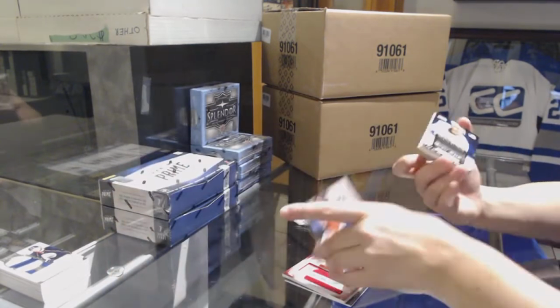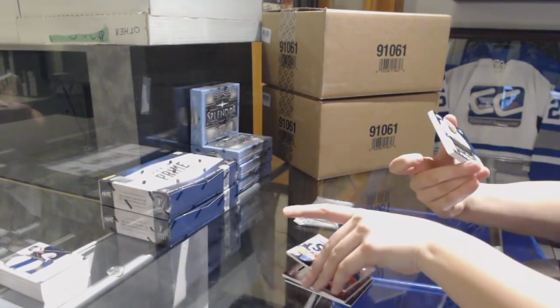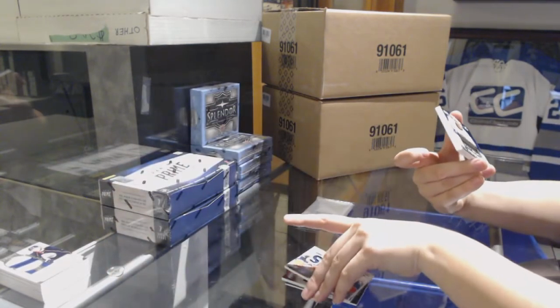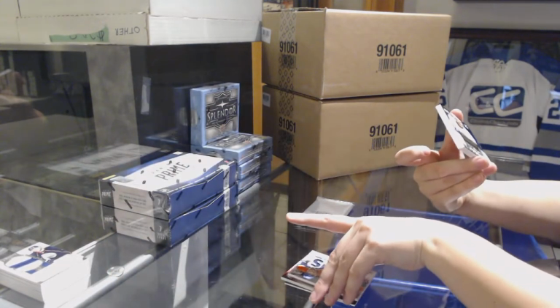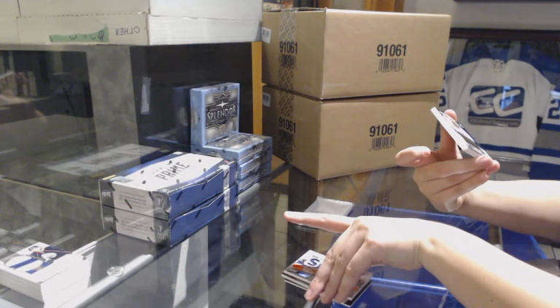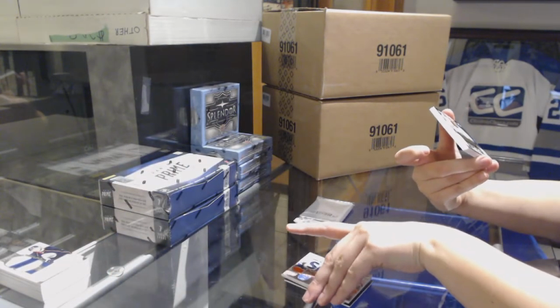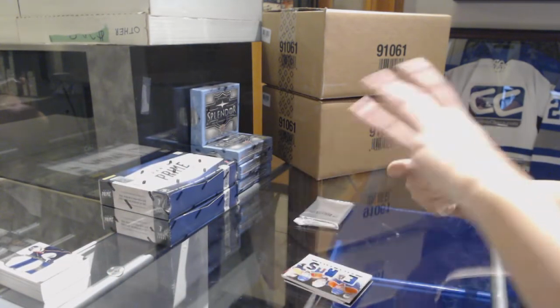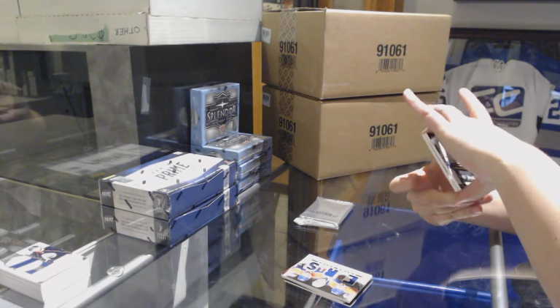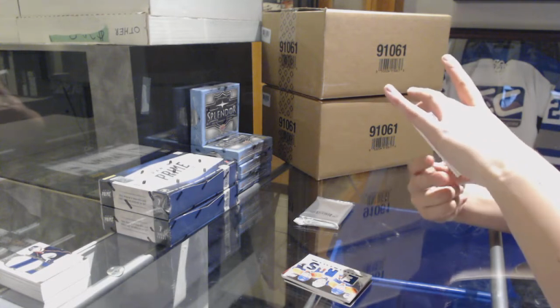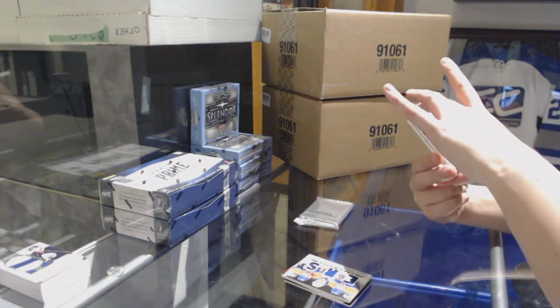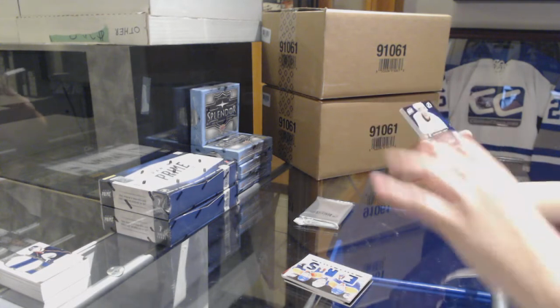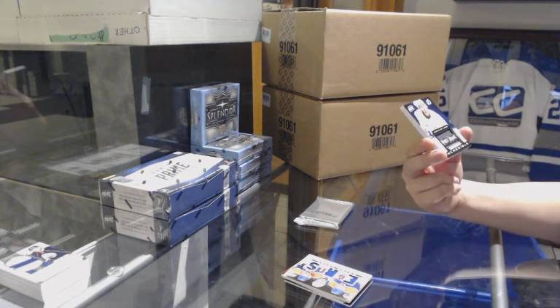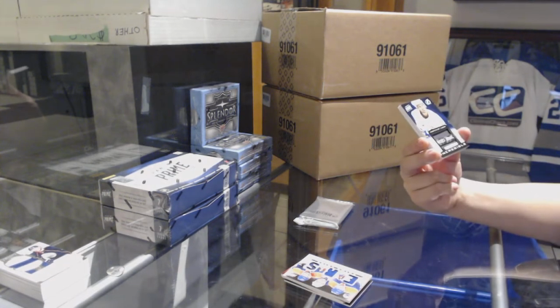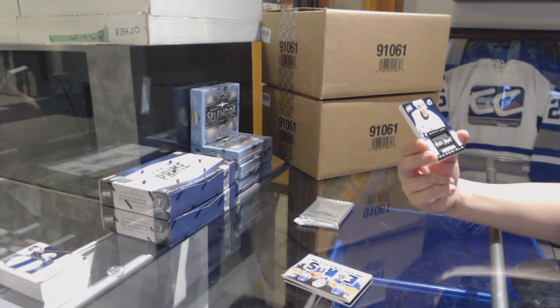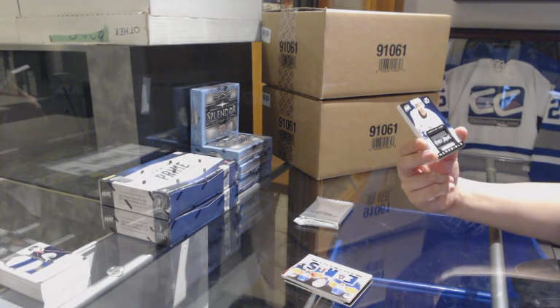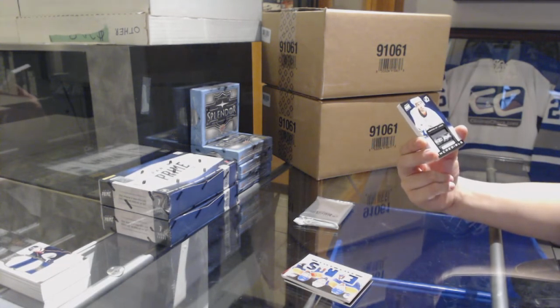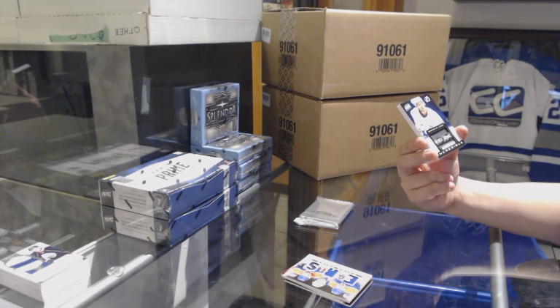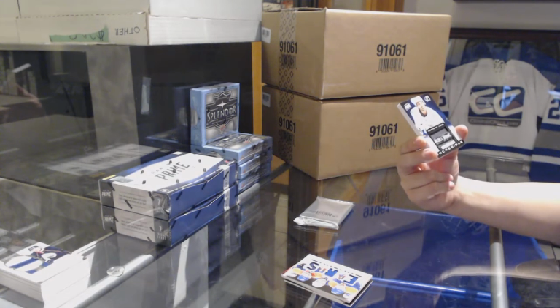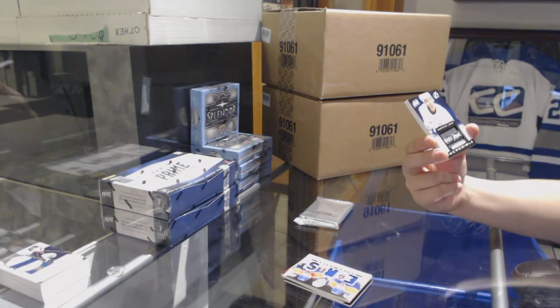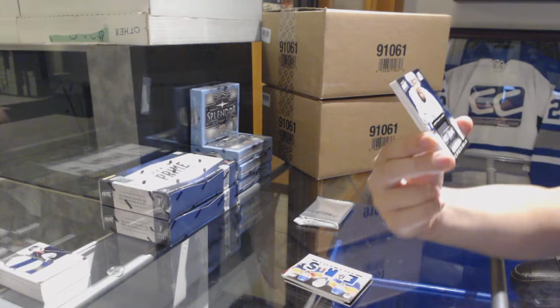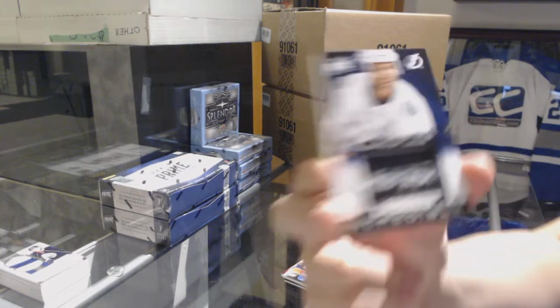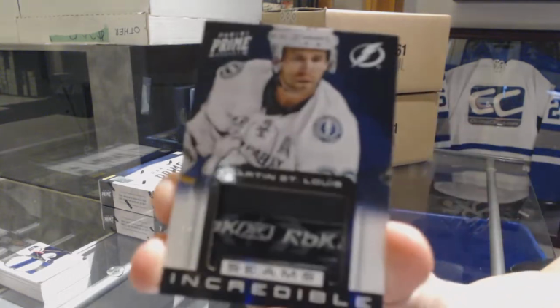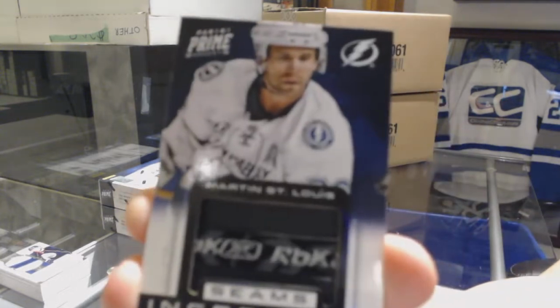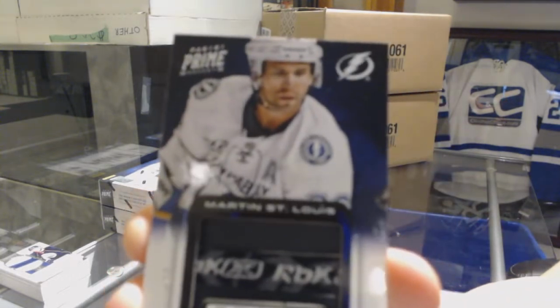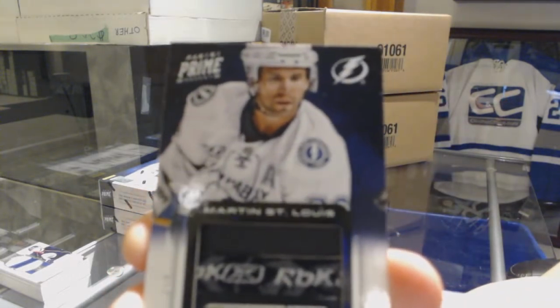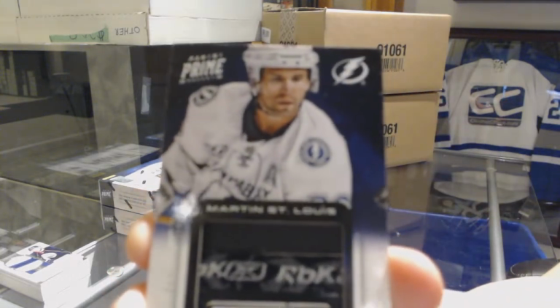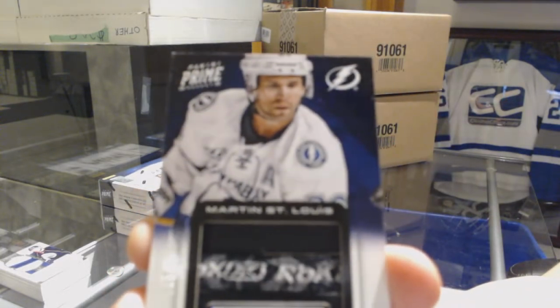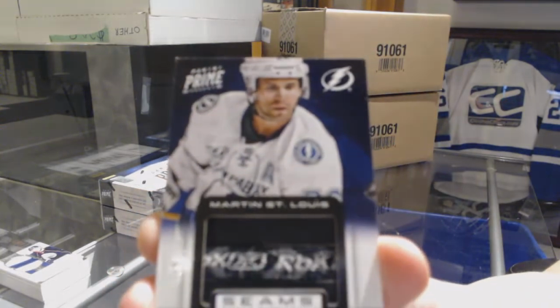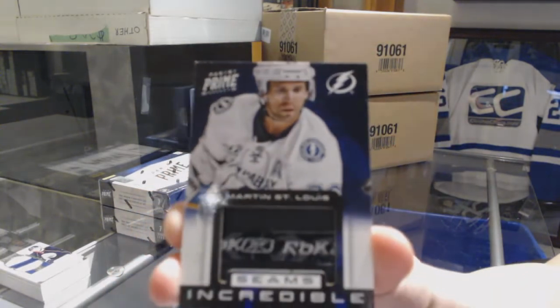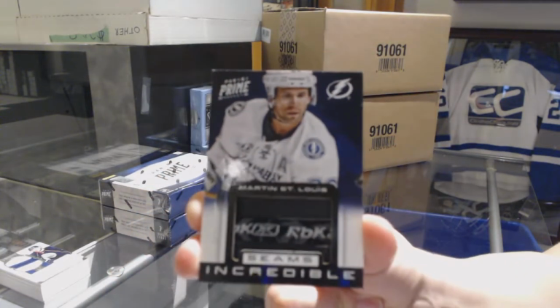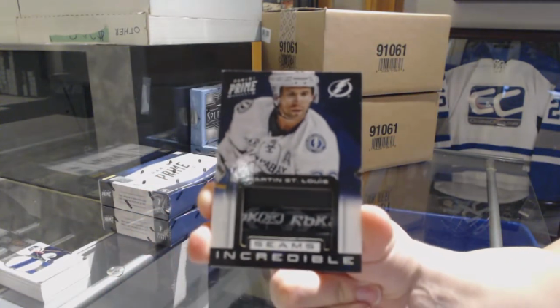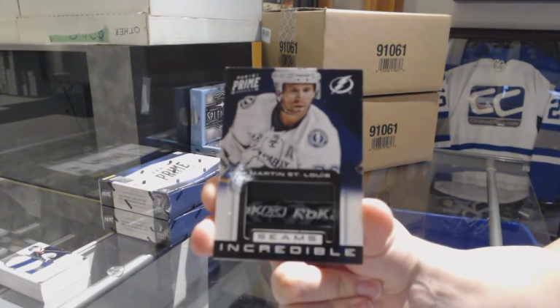We've got what seems incredible, number 24 for the Tampa Bay Lightning, Martin St. Louis.